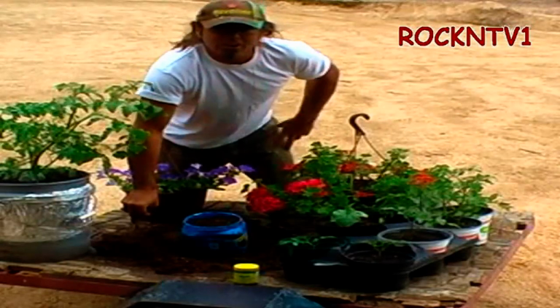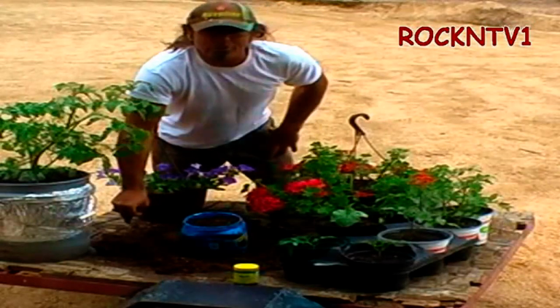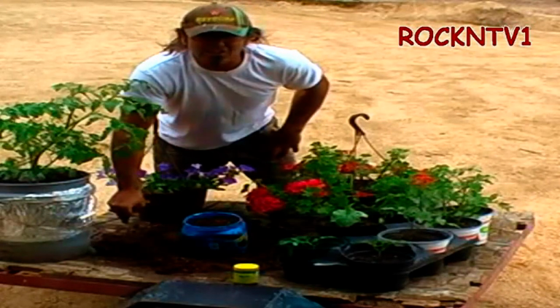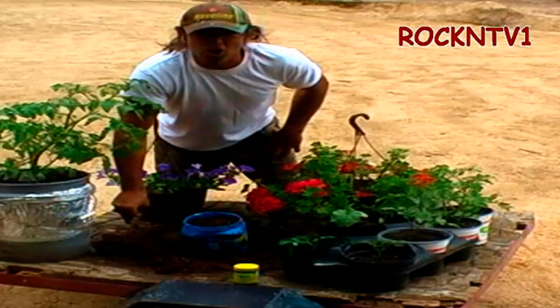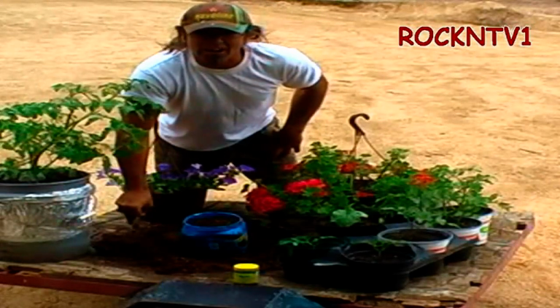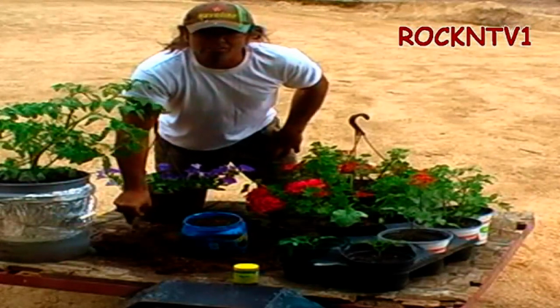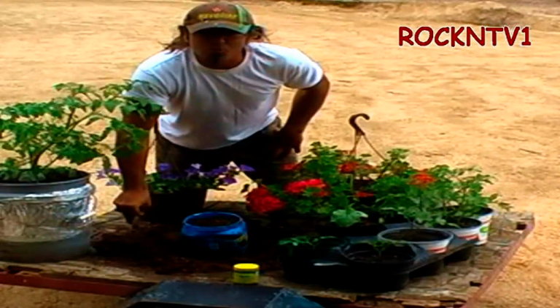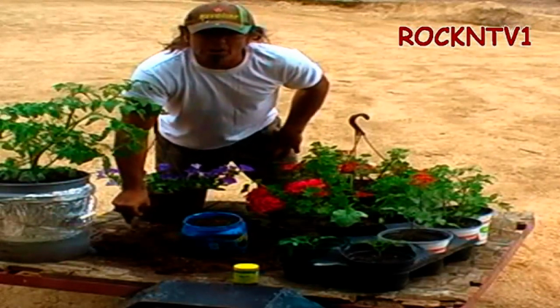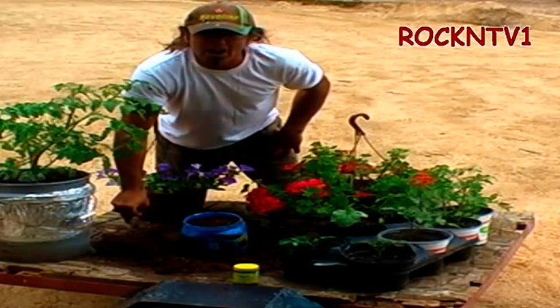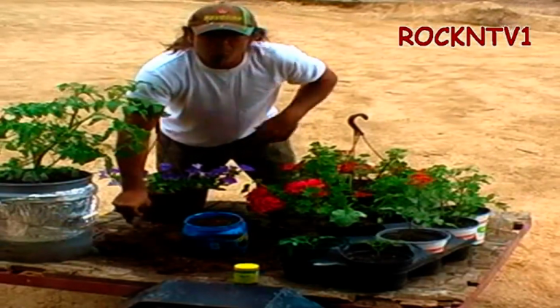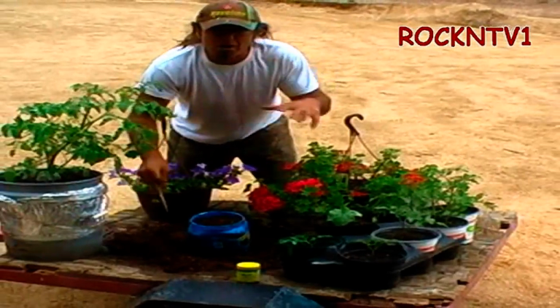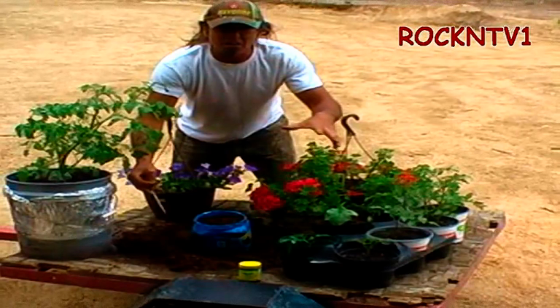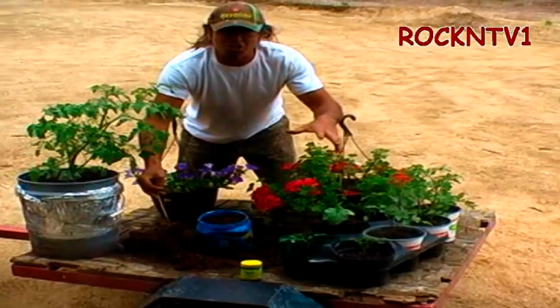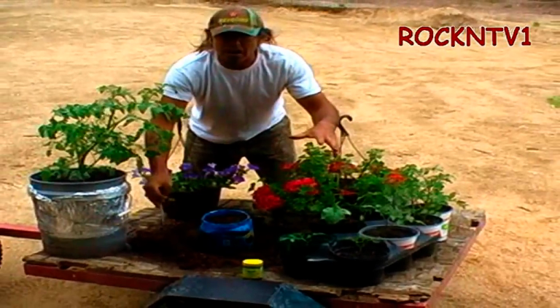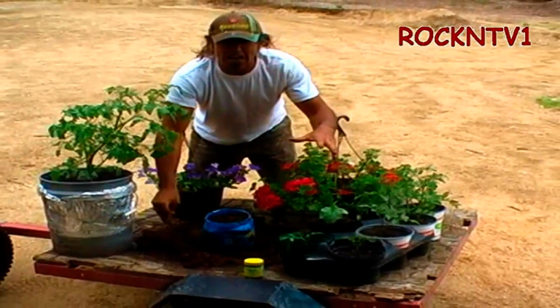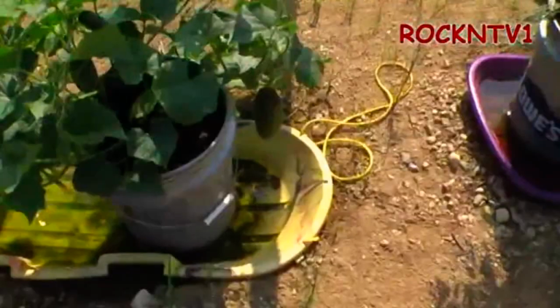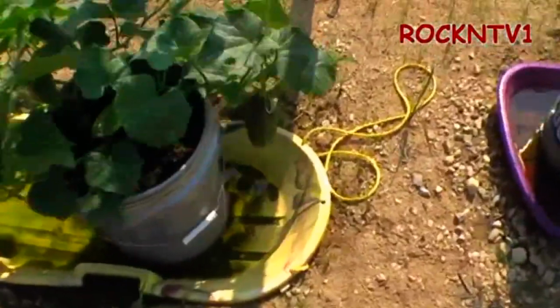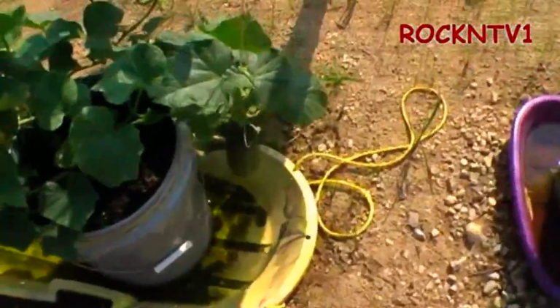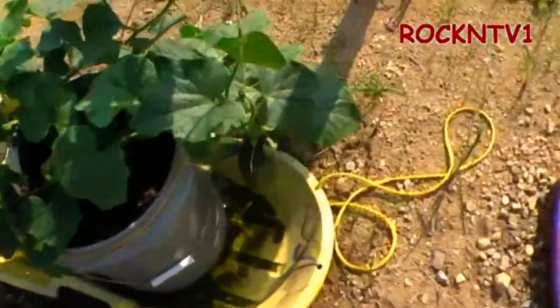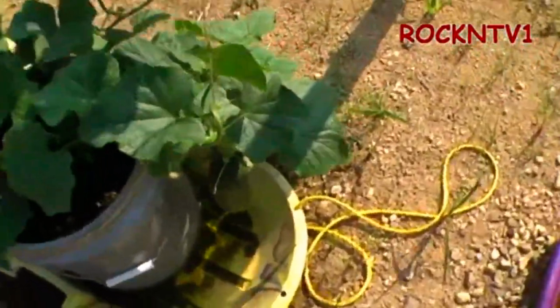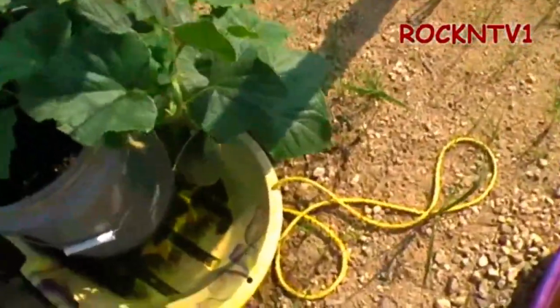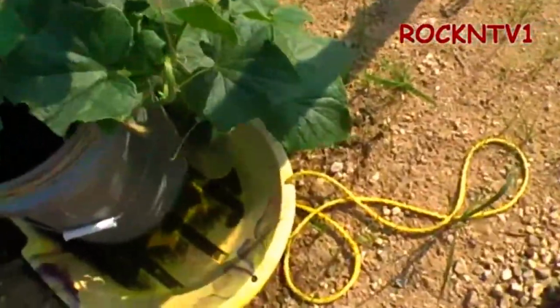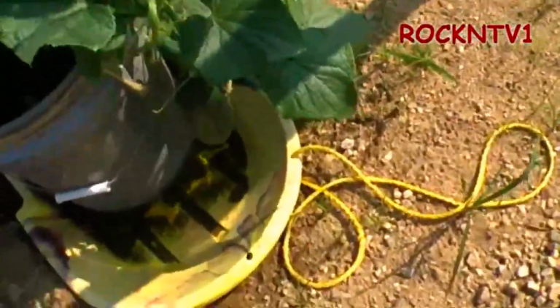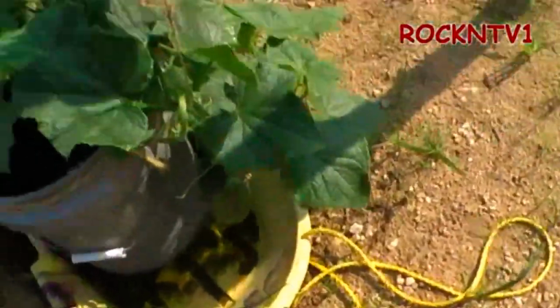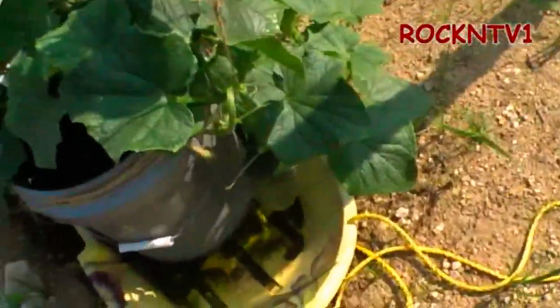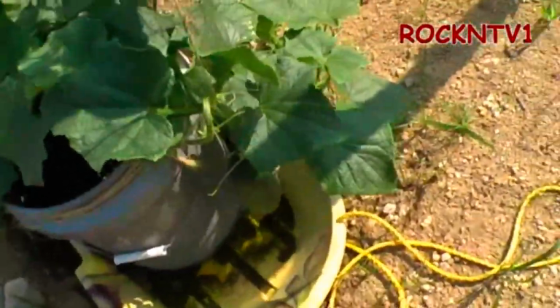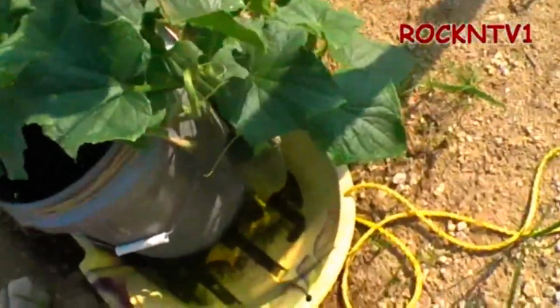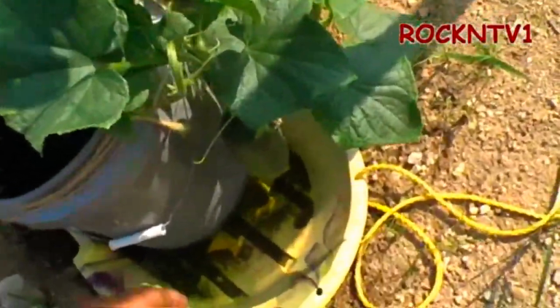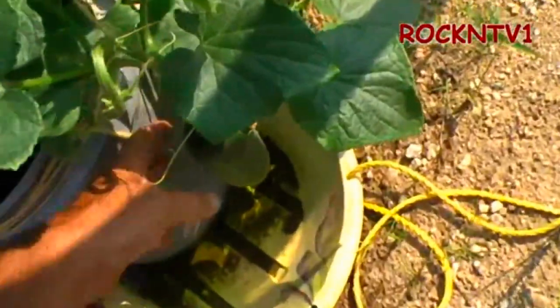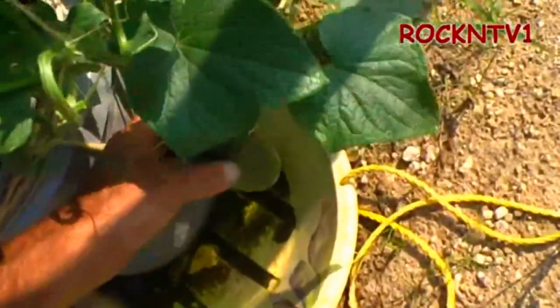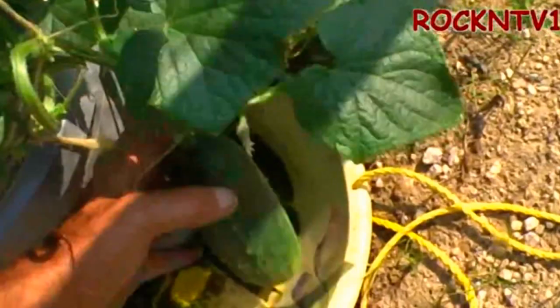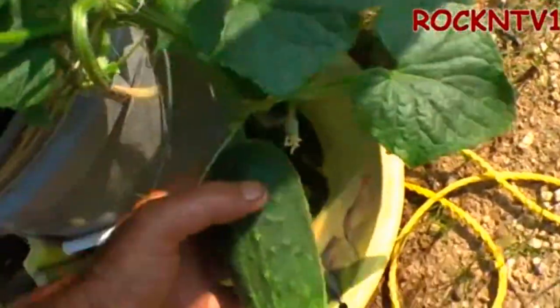Hey guys, John RockinTV1 here, pretty much cheaper gardening. As you can see, I got some dang huge cucumbers.